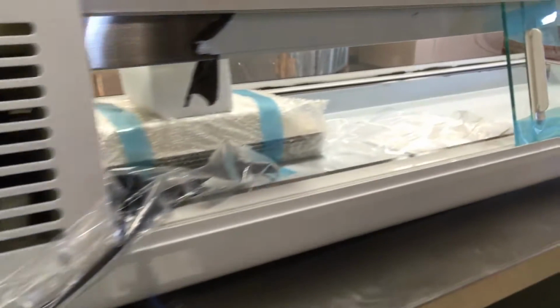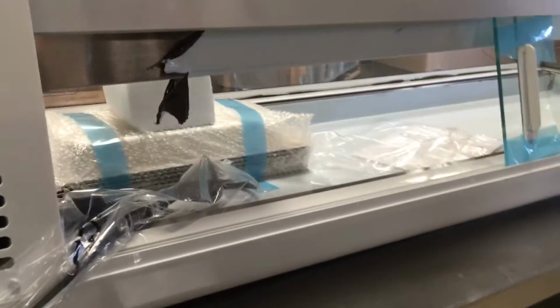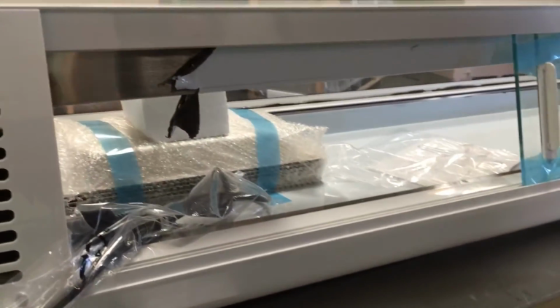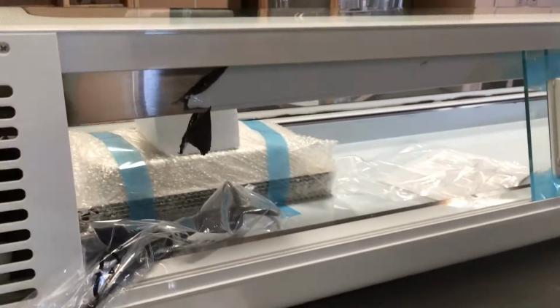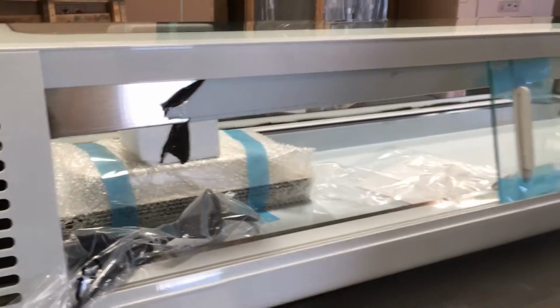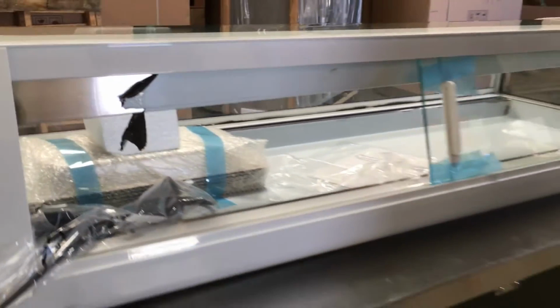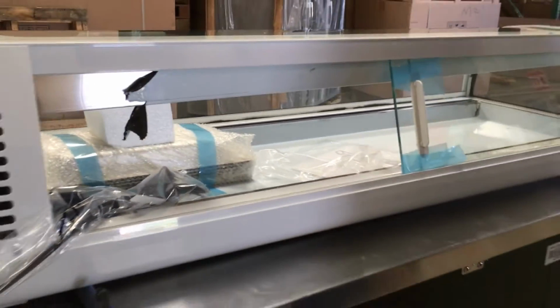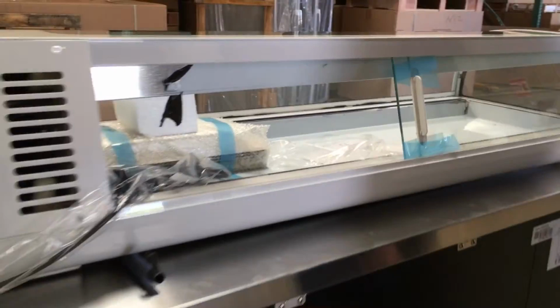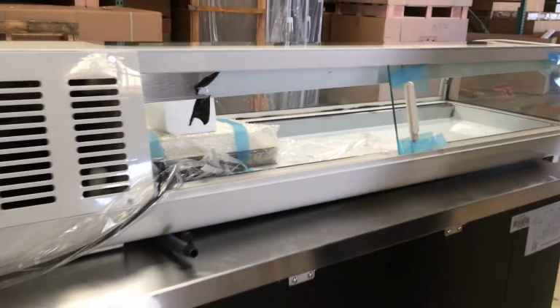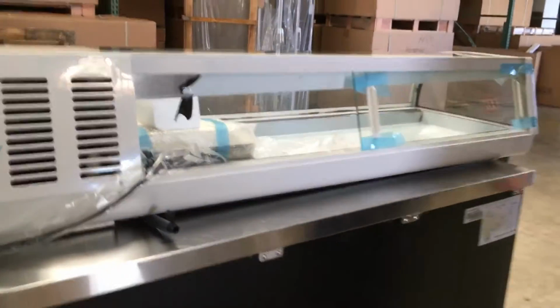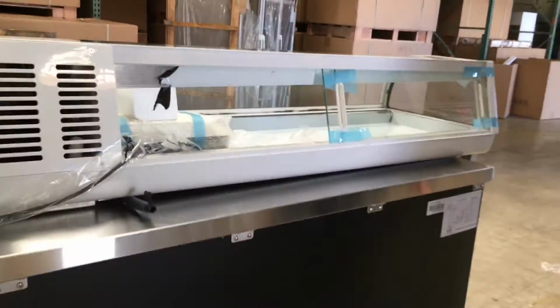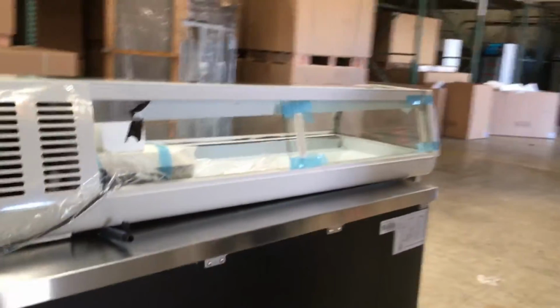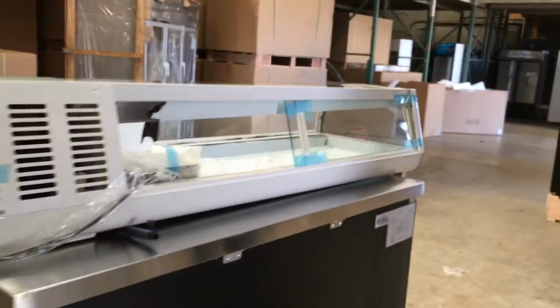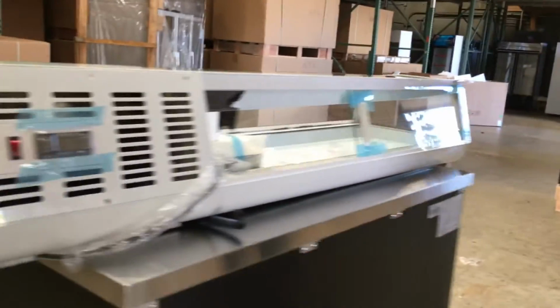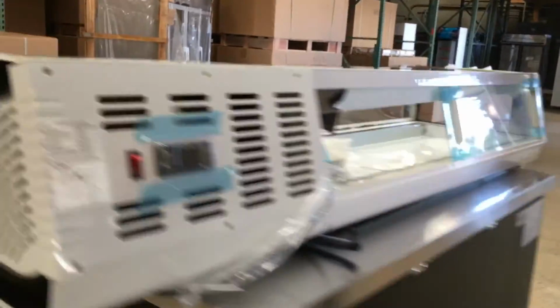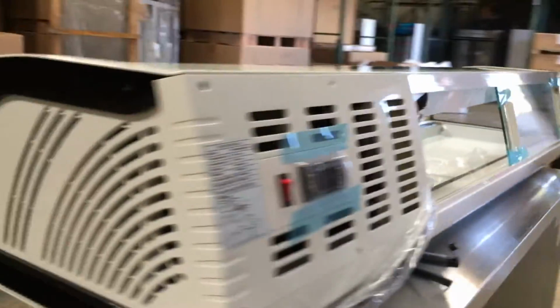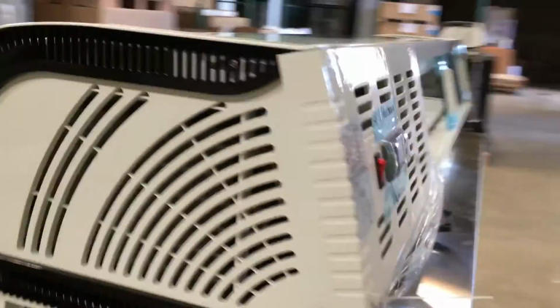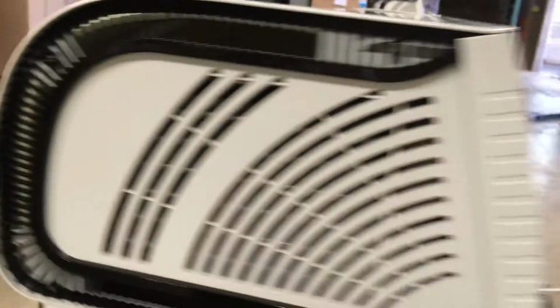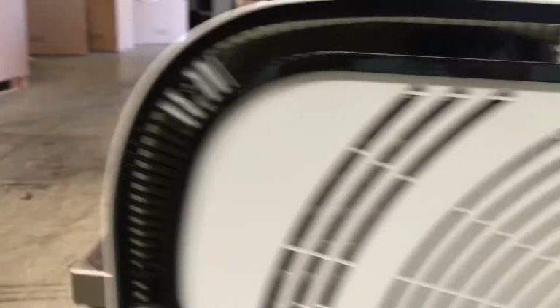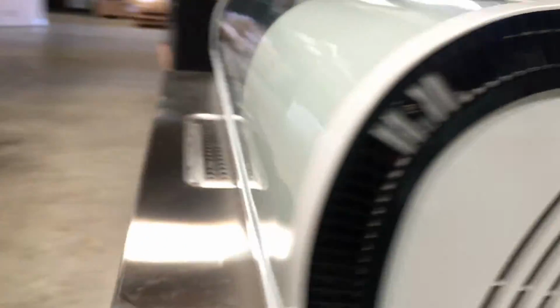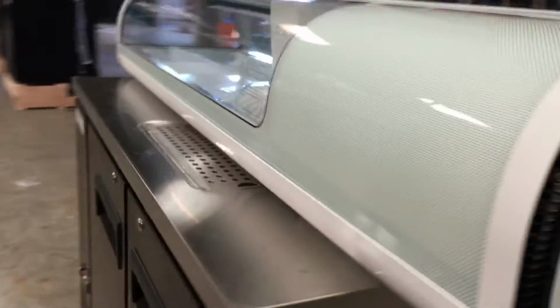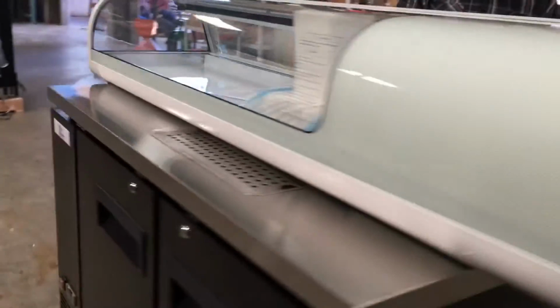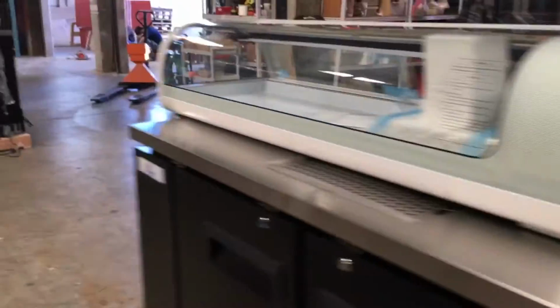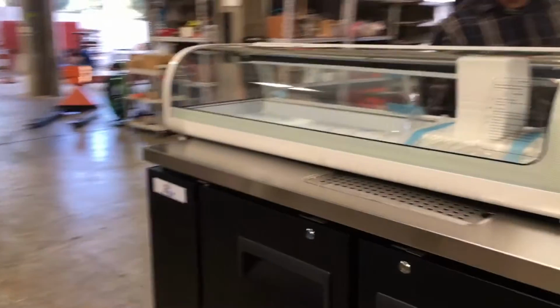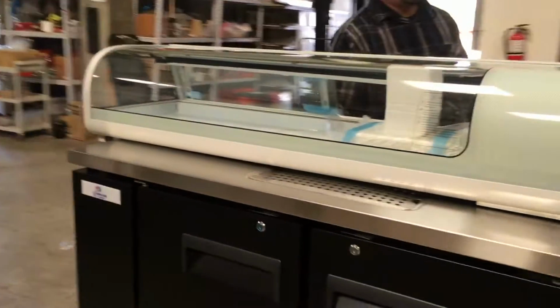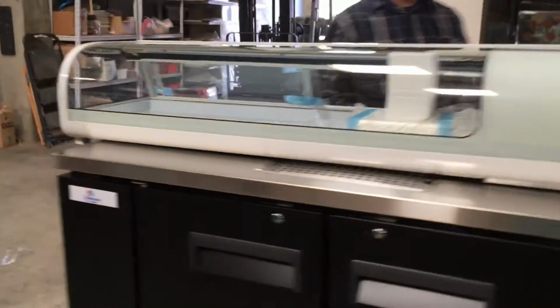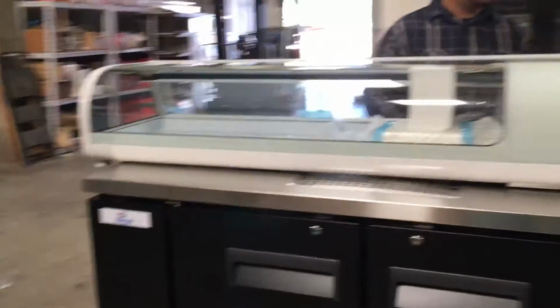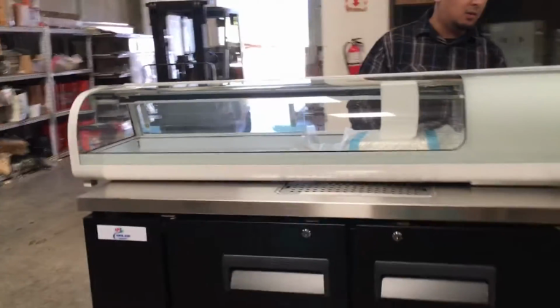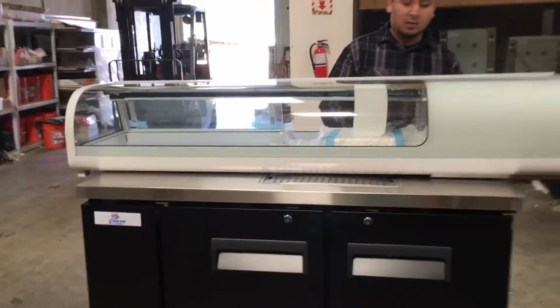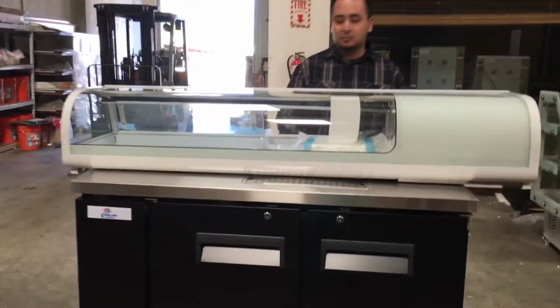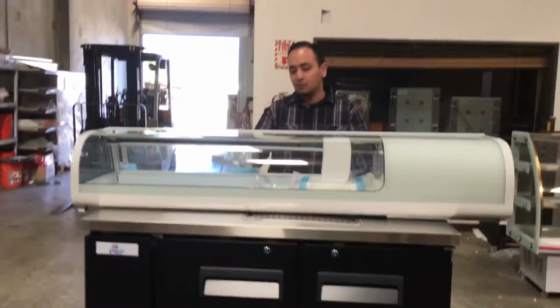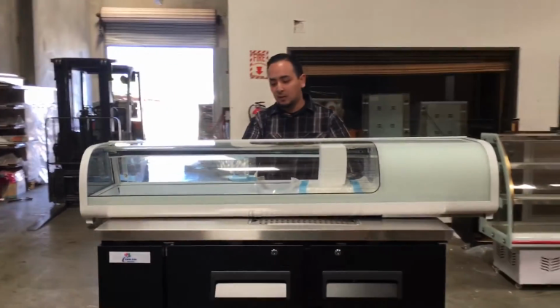It weighs about 150 pounds. It's not too heavy, so it's really good to put on top of your counters so the customer can see your food display.